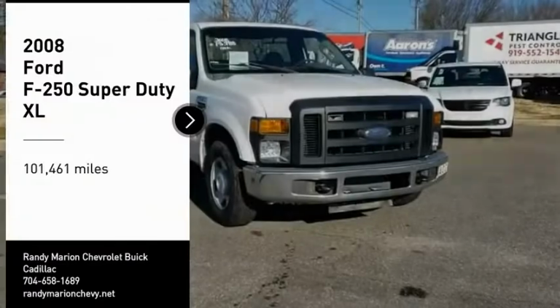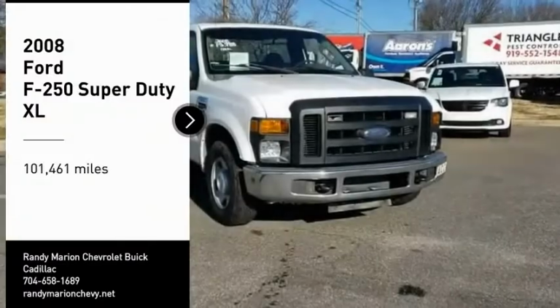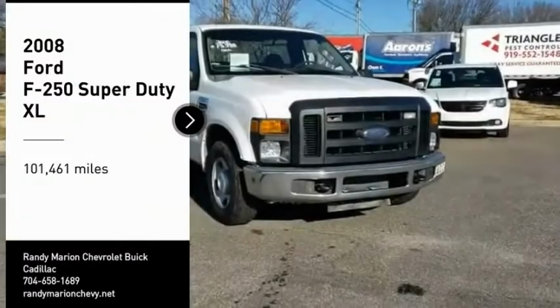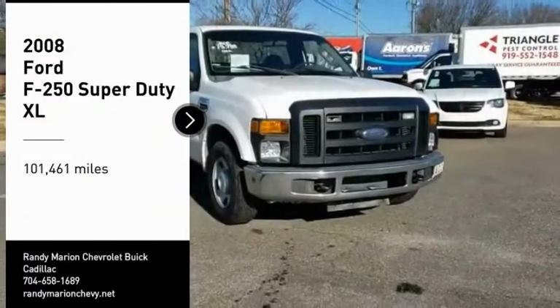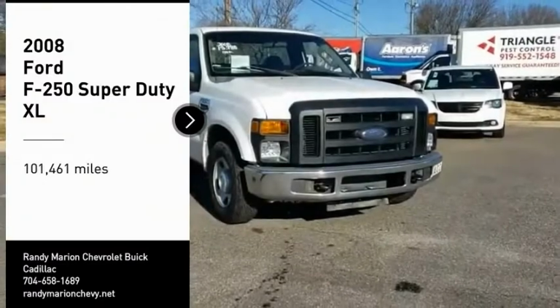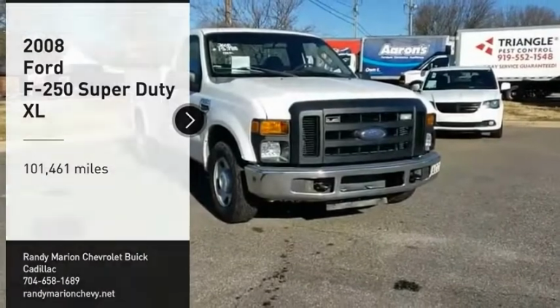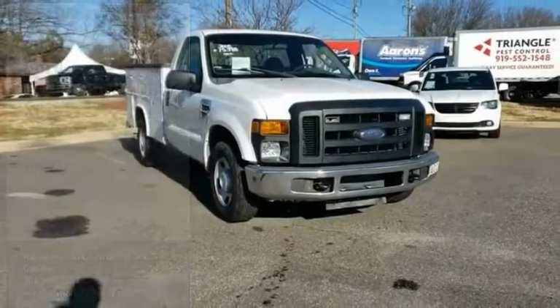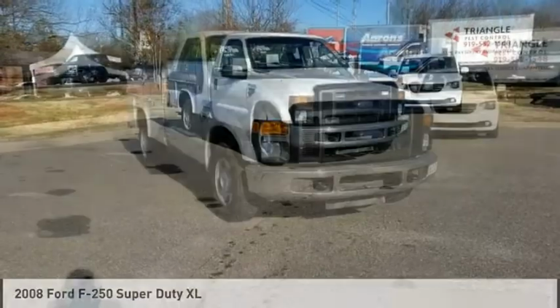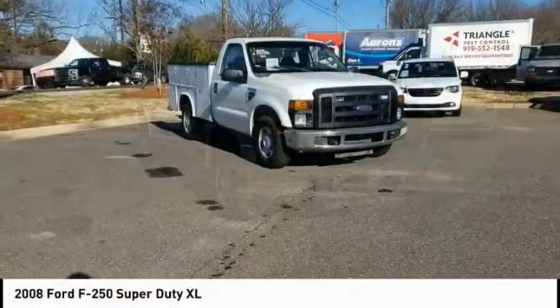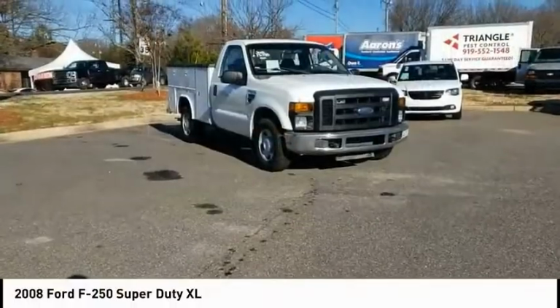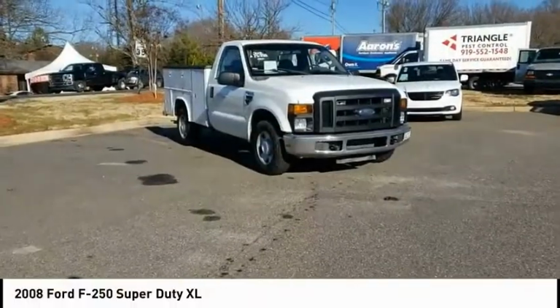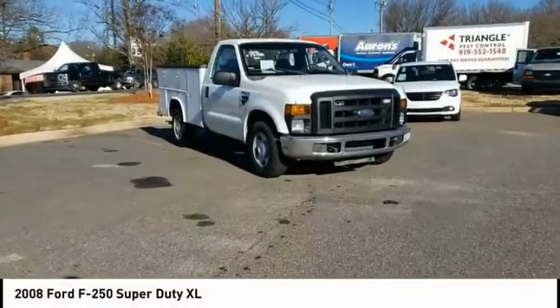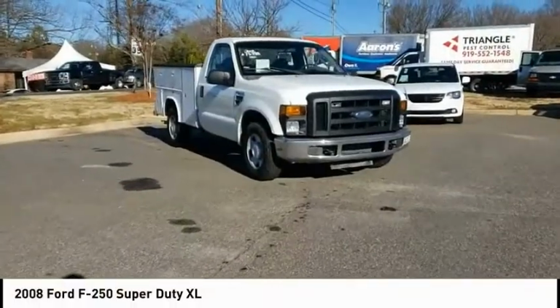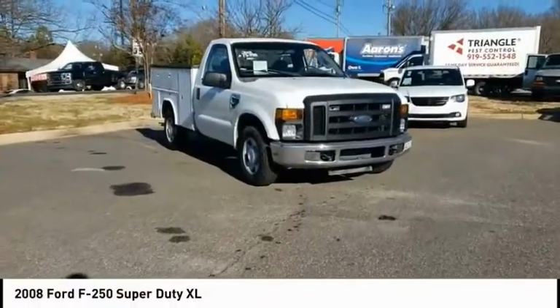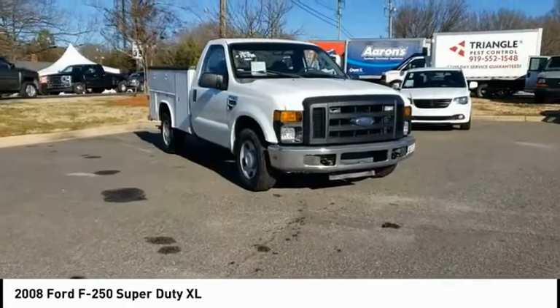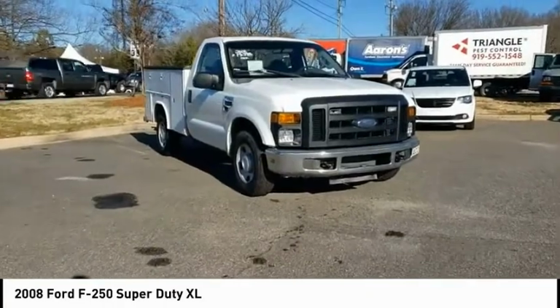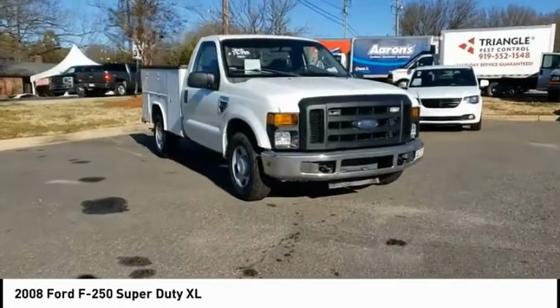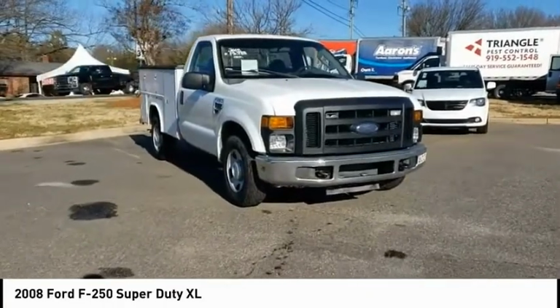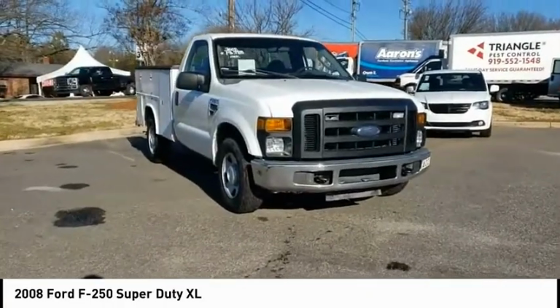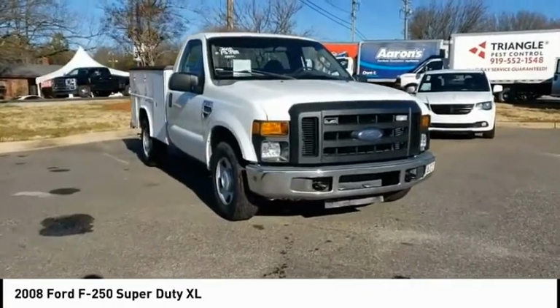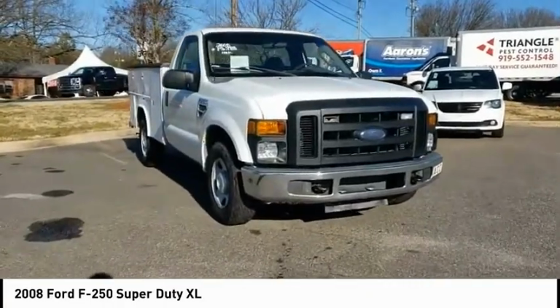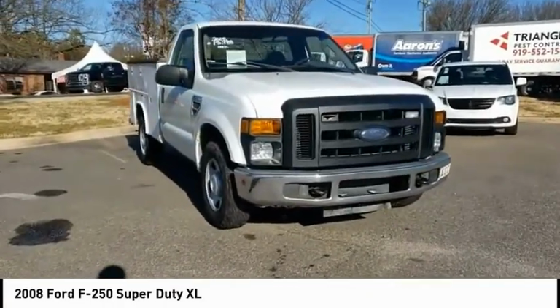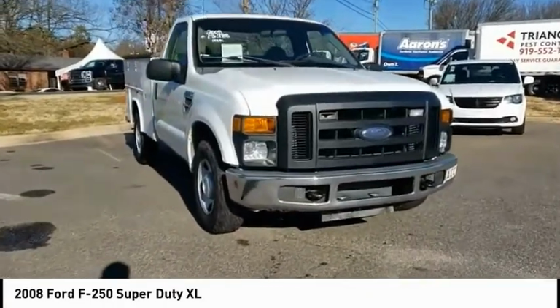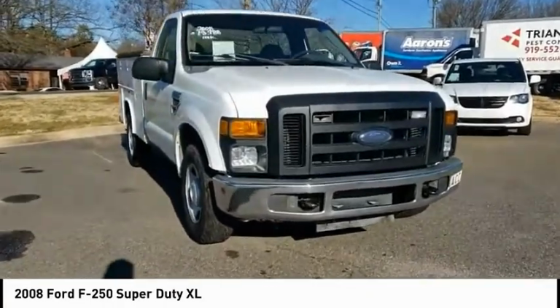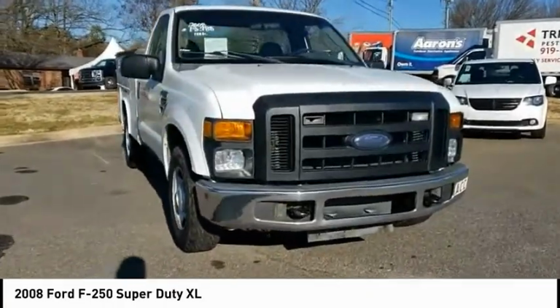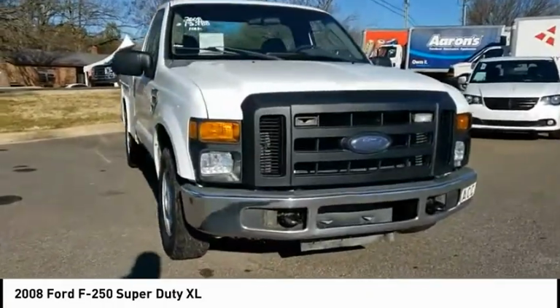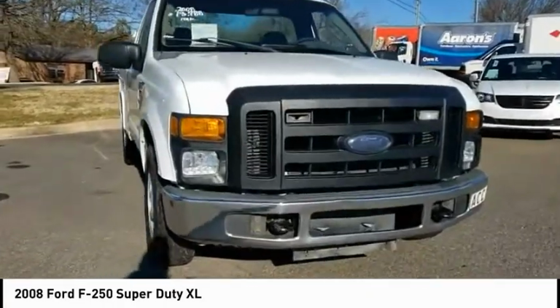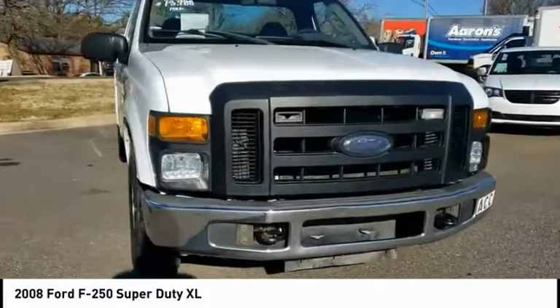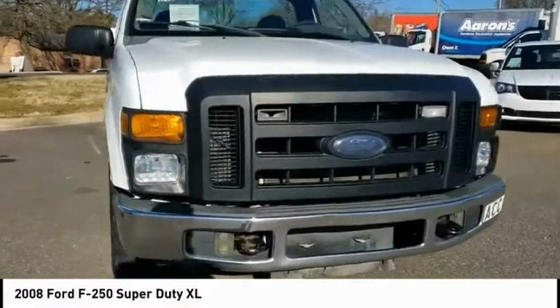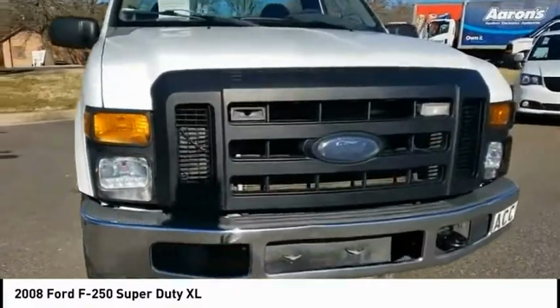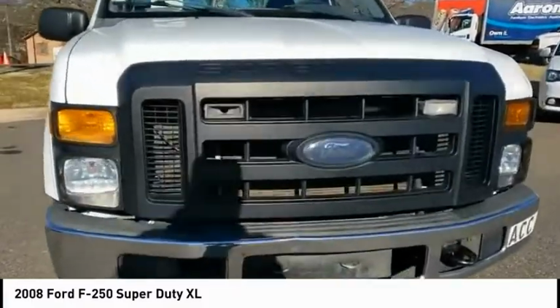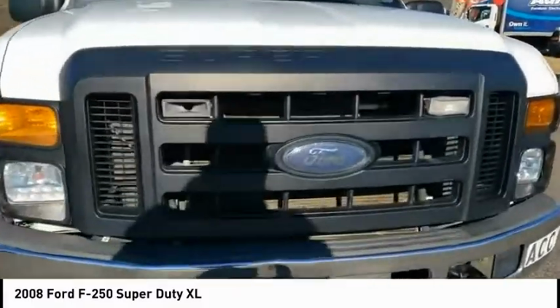Stop by and take a look at the 2008 F-250 Super Duty — head-to-head fuel efficiency, head-to-head towing, head-to-head torque. Ford F-250 Super Duty.